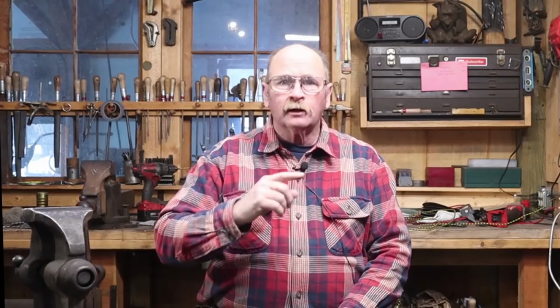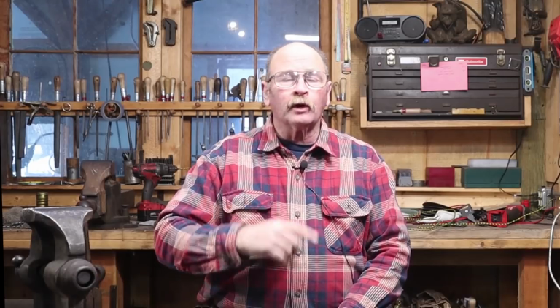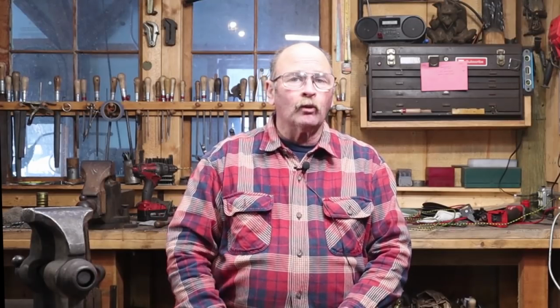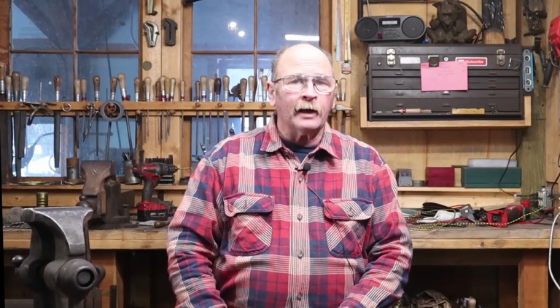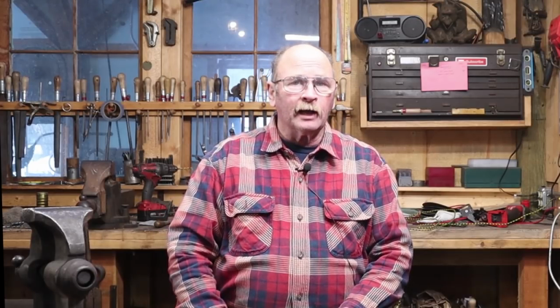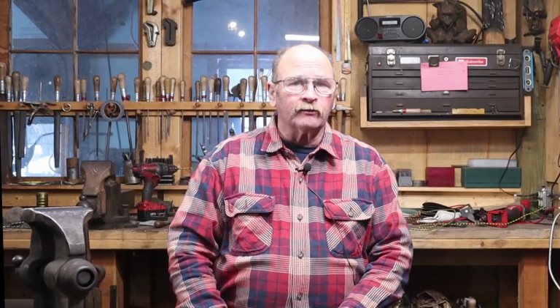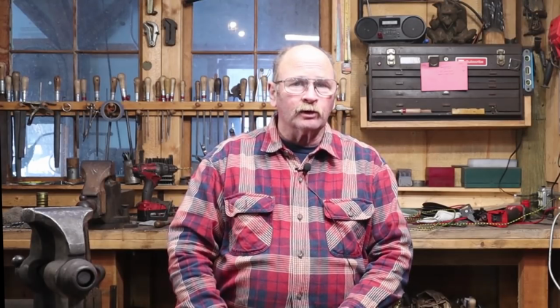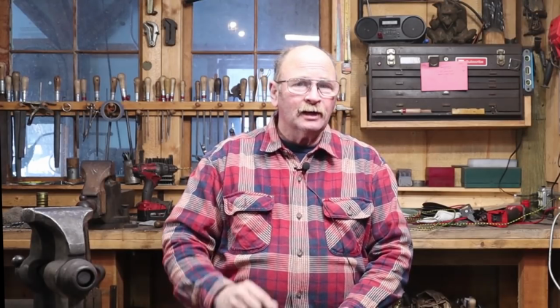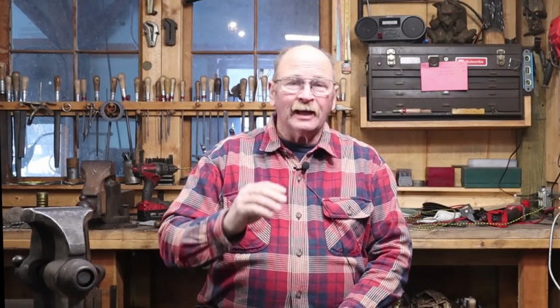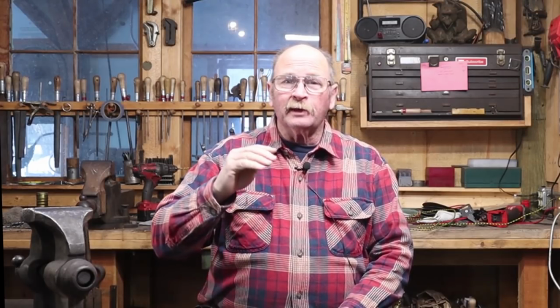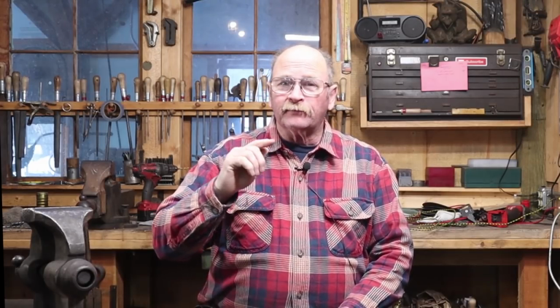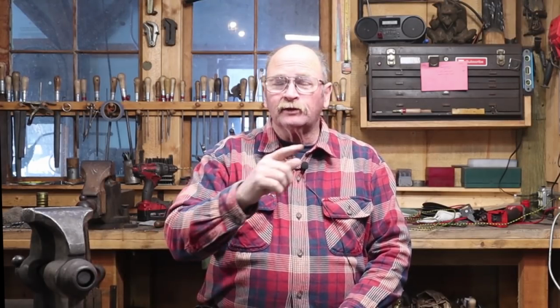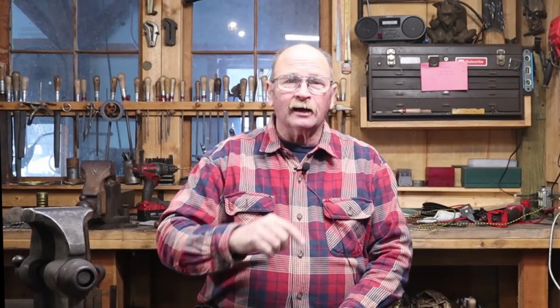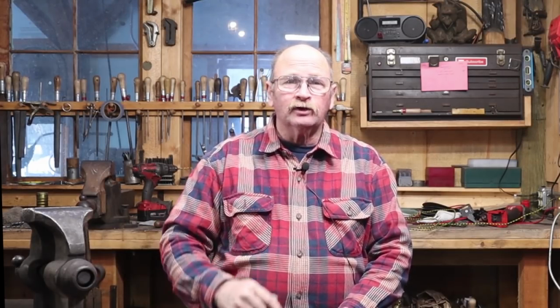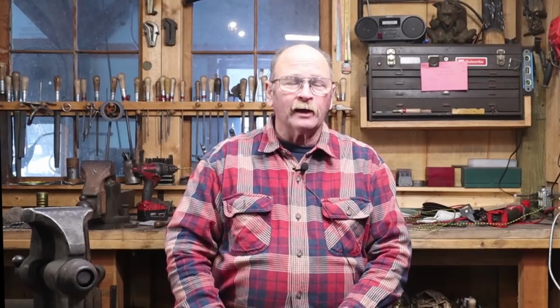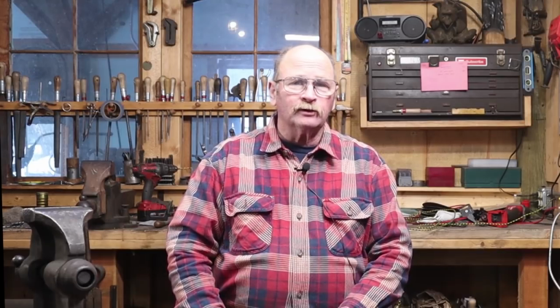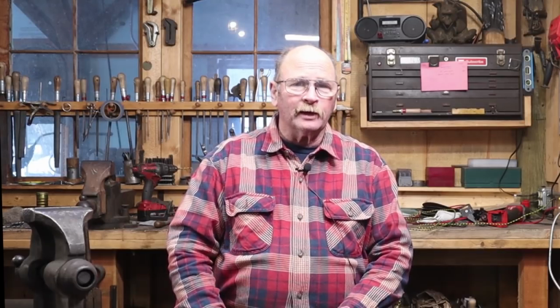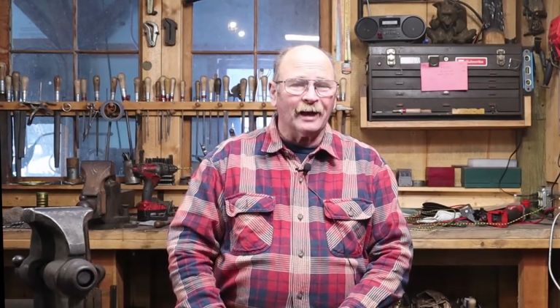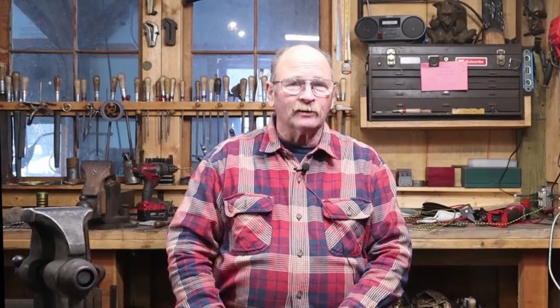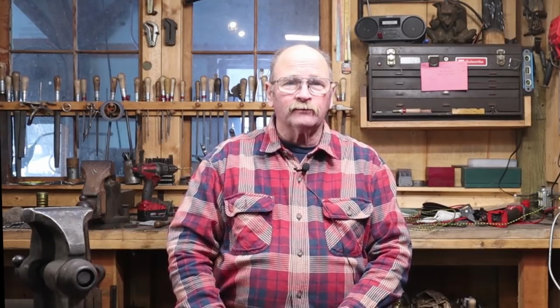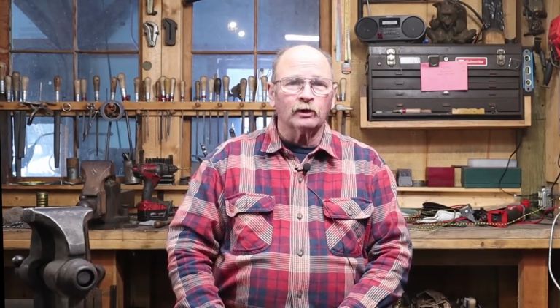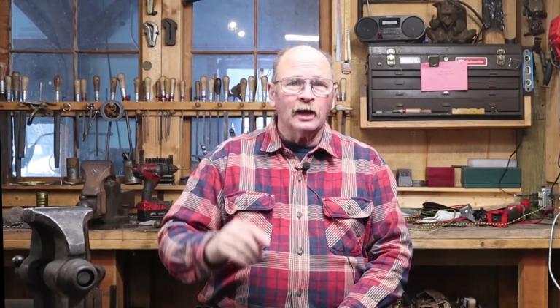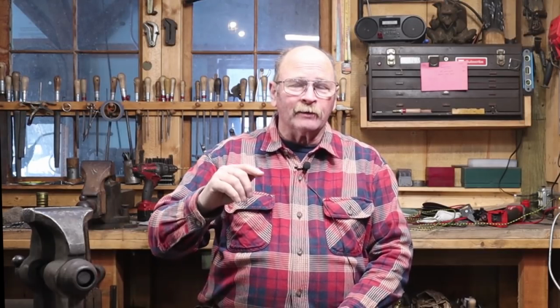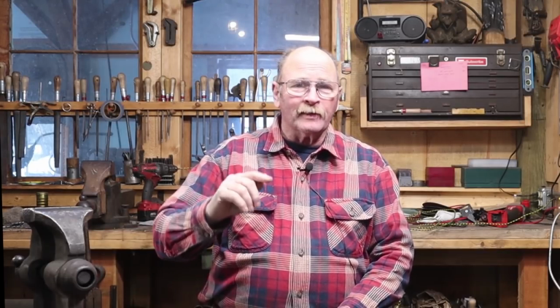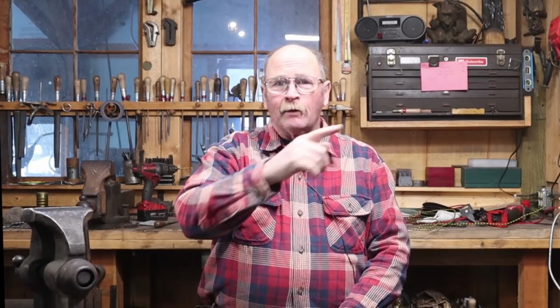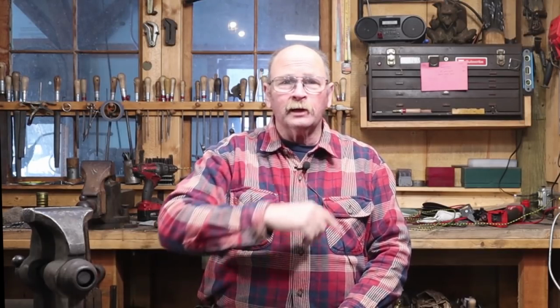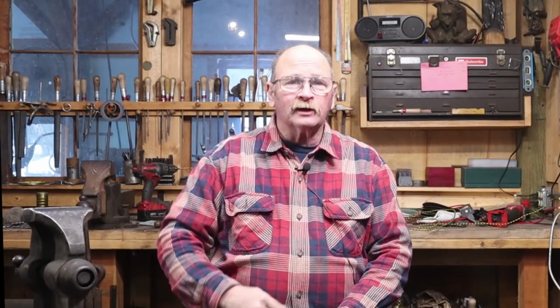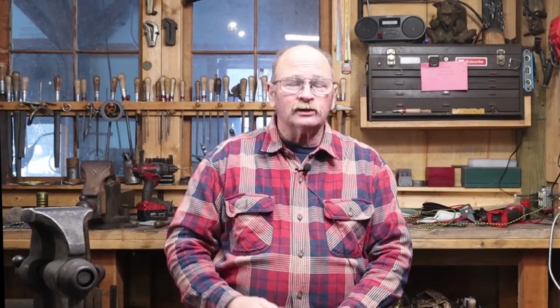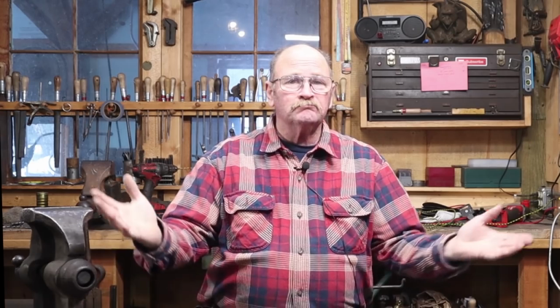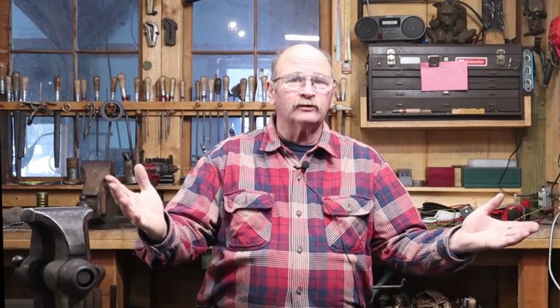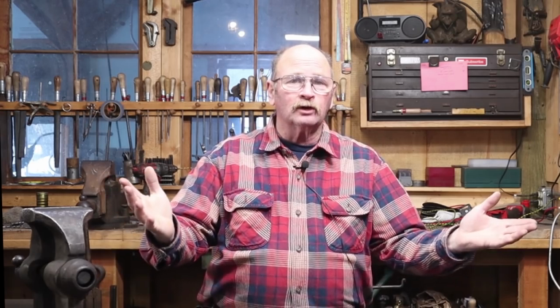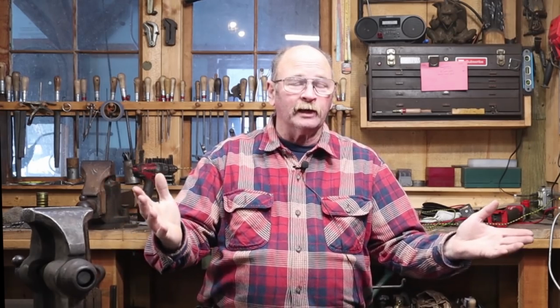Good morning and welcome back to Black Bear Forge. Today will be the first day of 2020 that I have lit the forge, and for that momentous occasion, let's do a Hook of the Week.